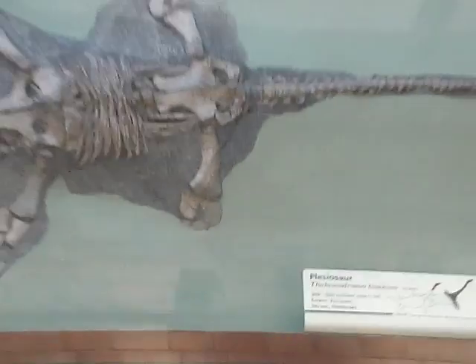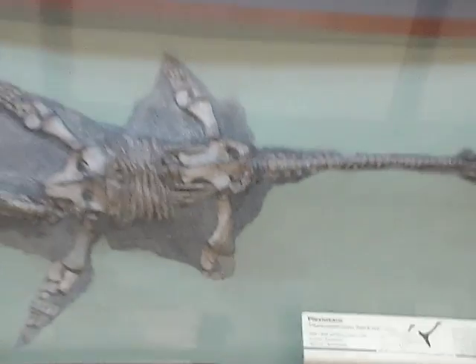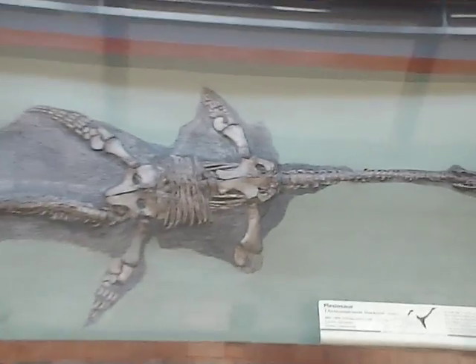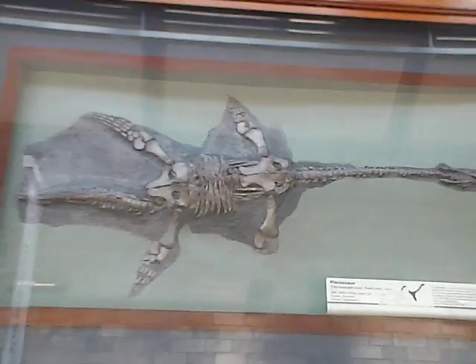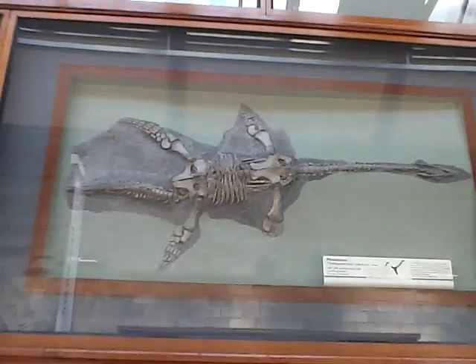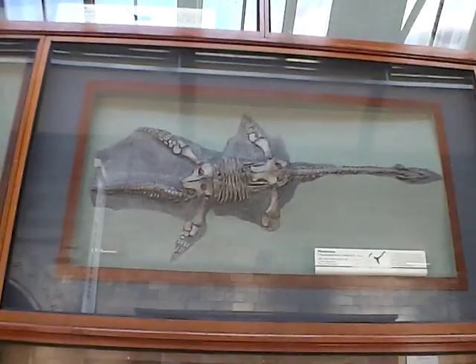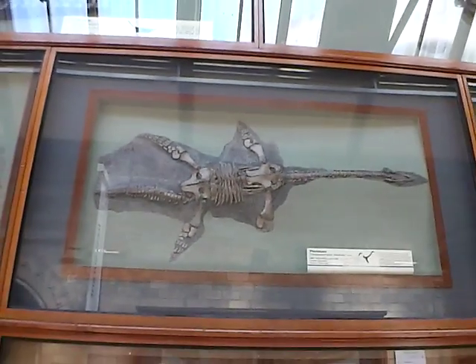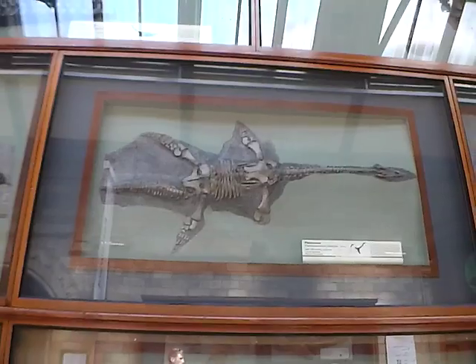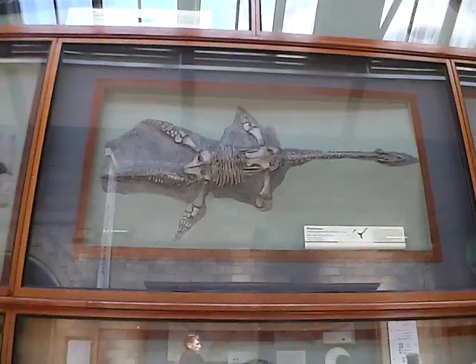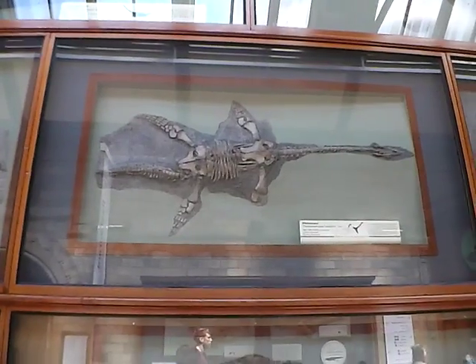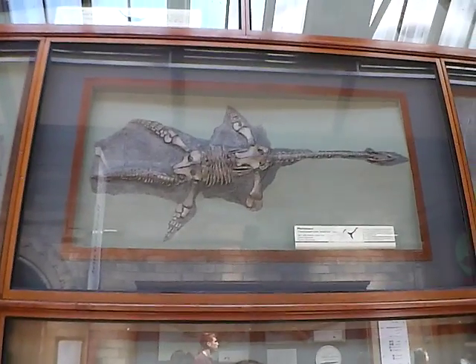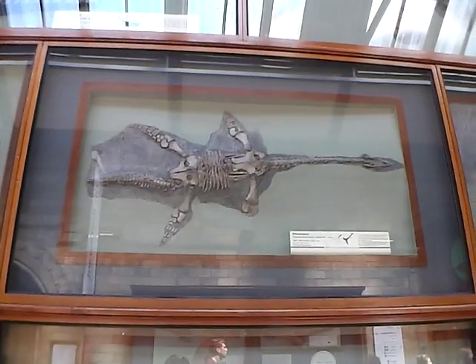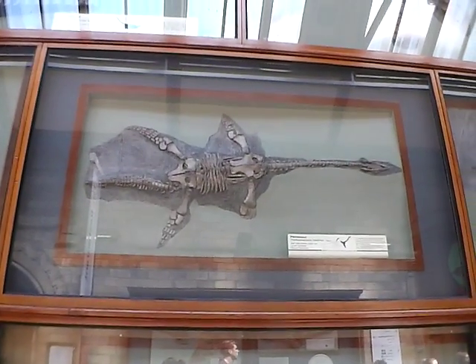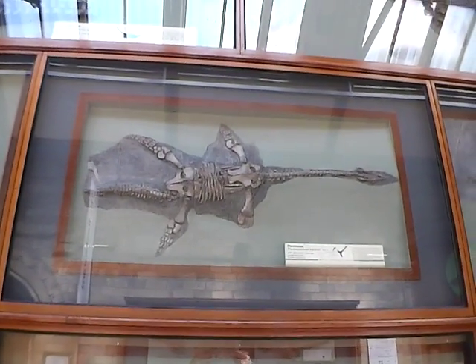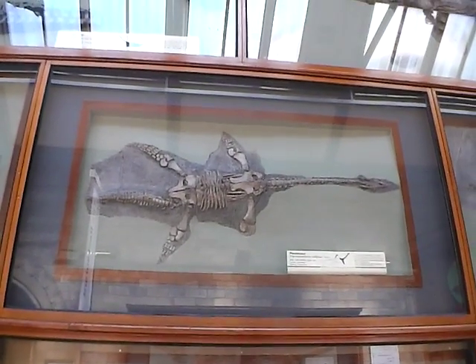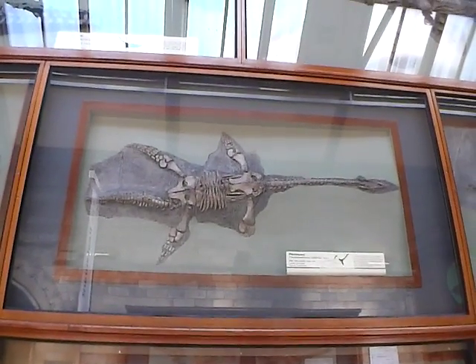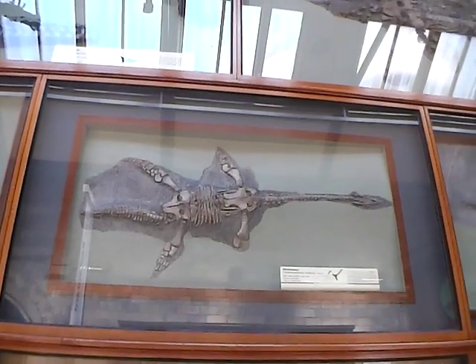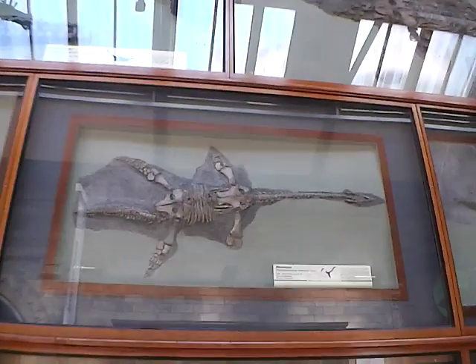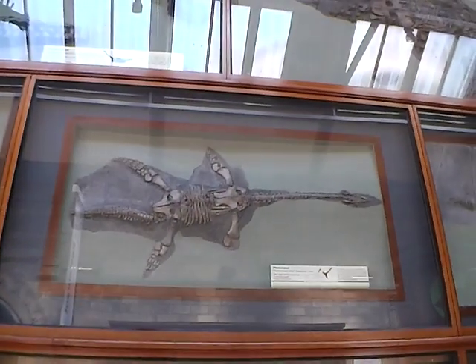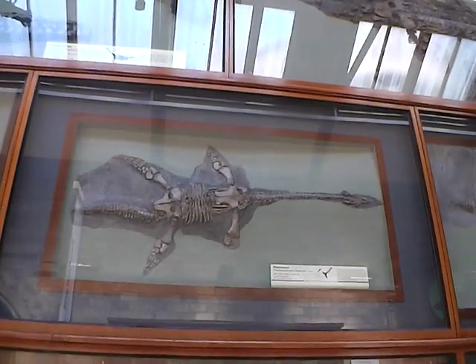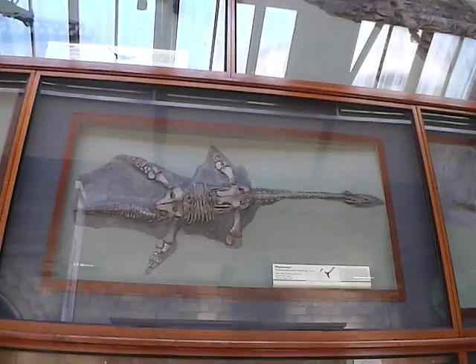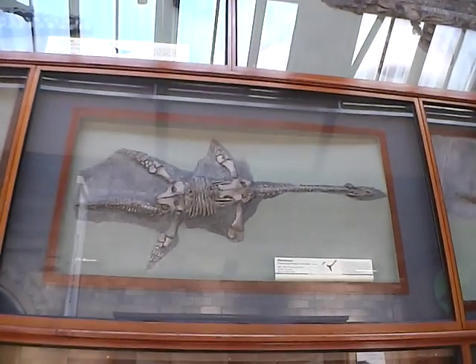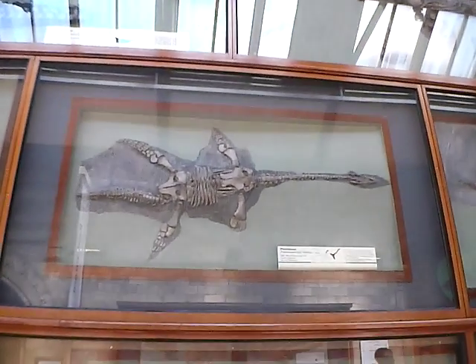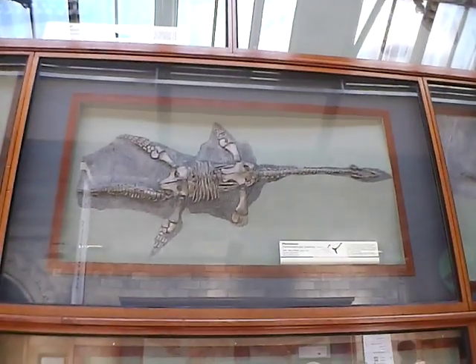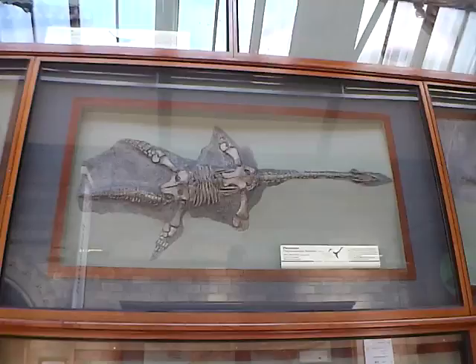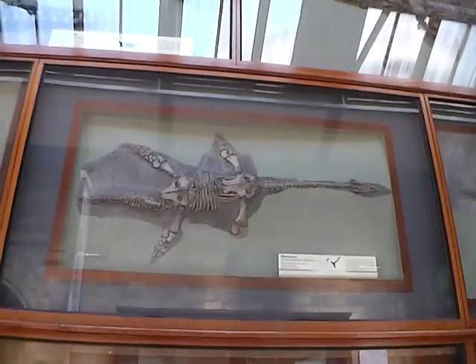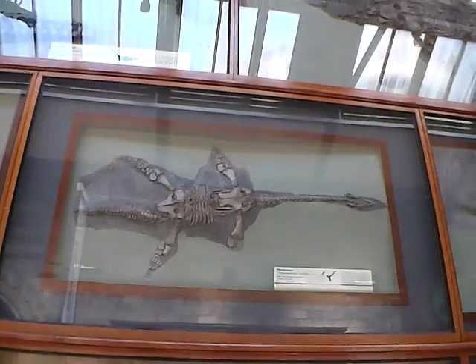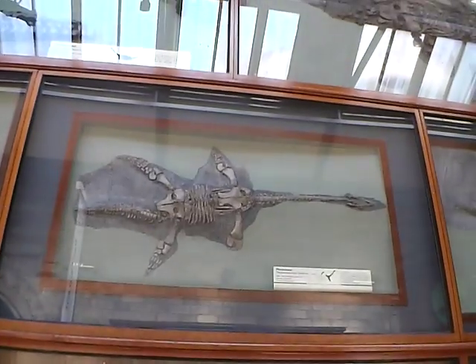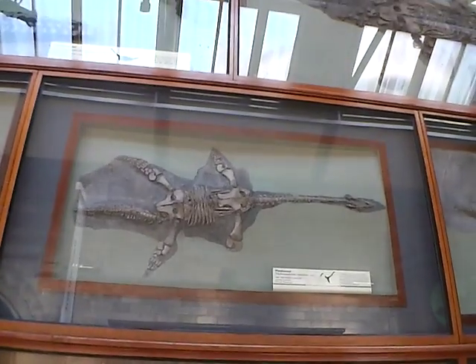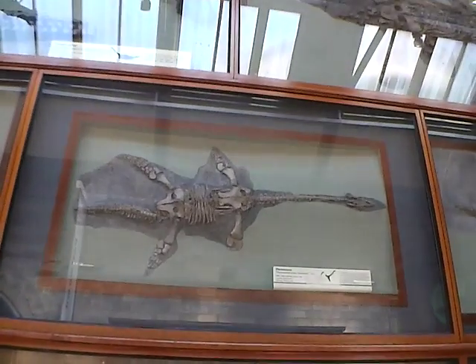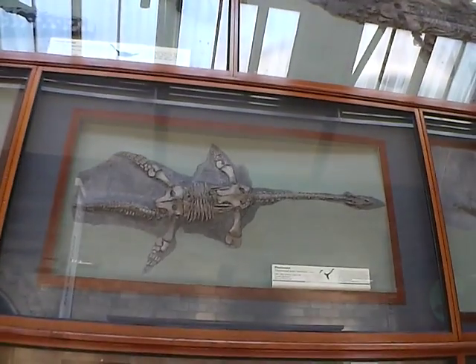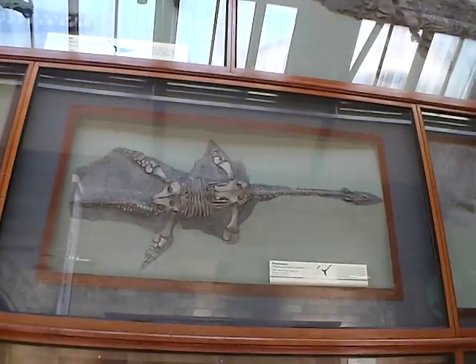And this one is called the Plesiosaur. Again, 200 million years old.